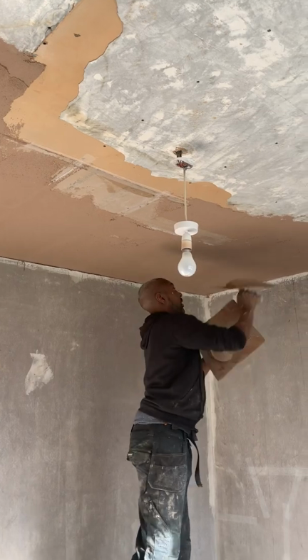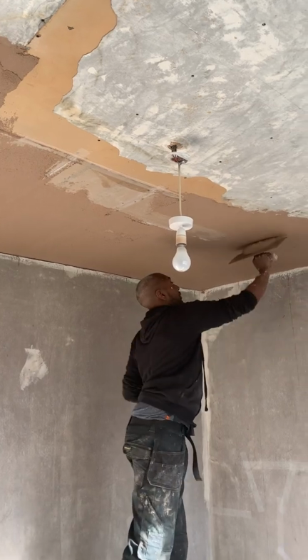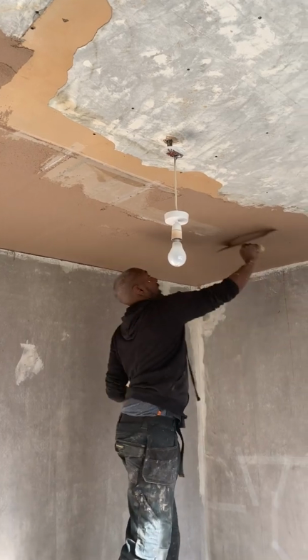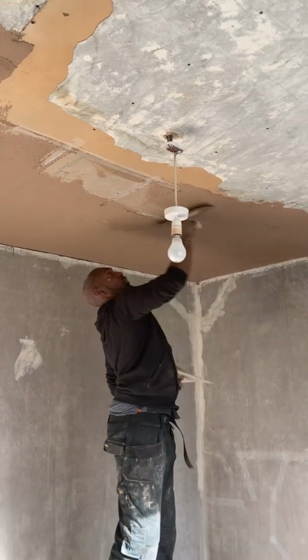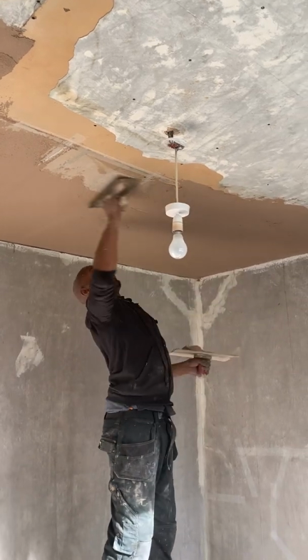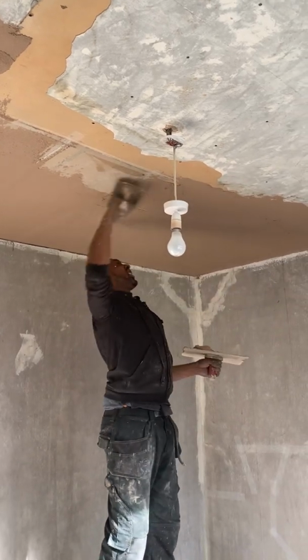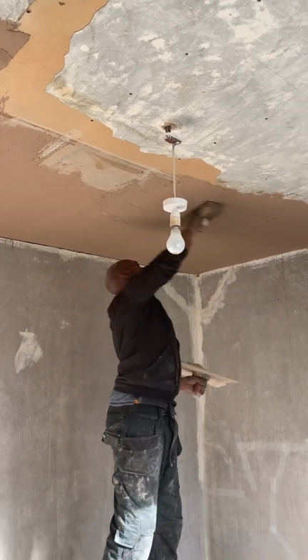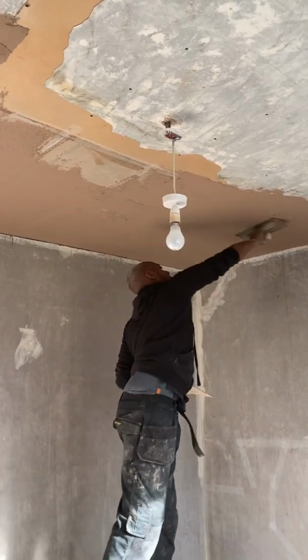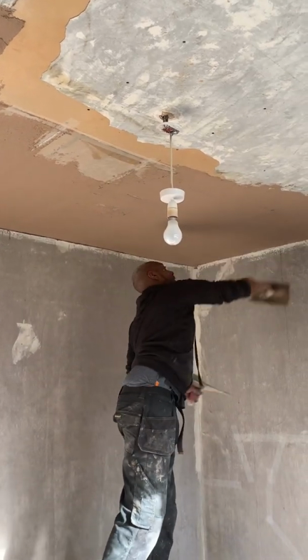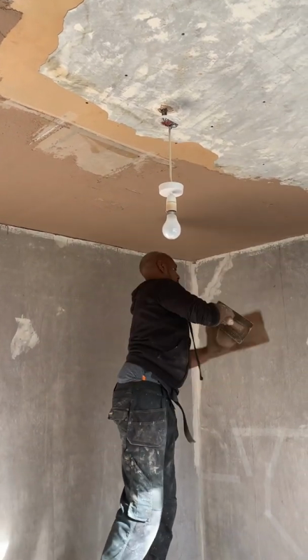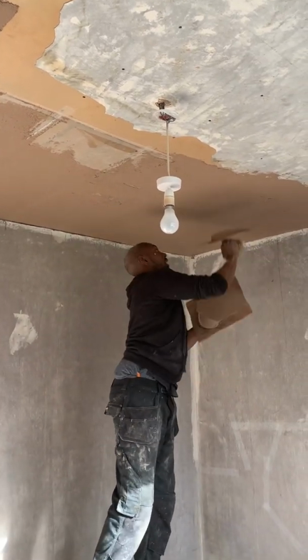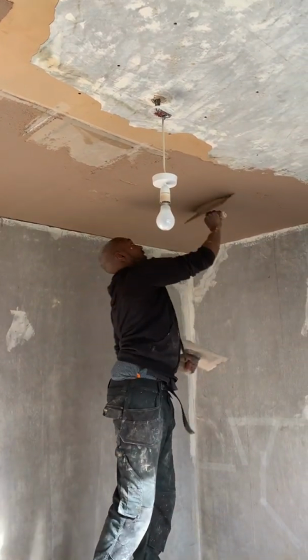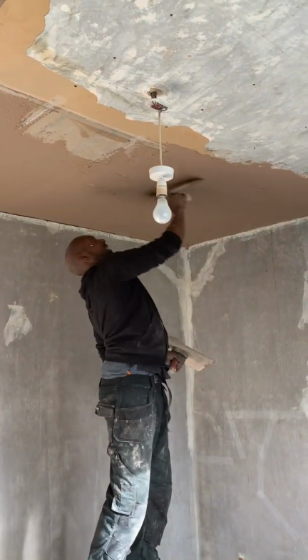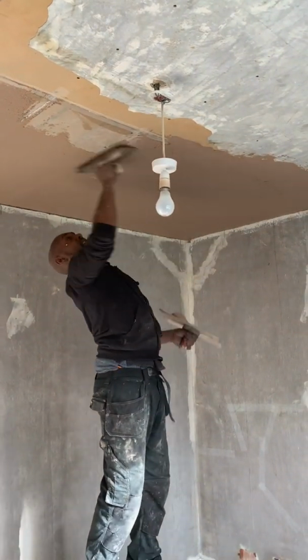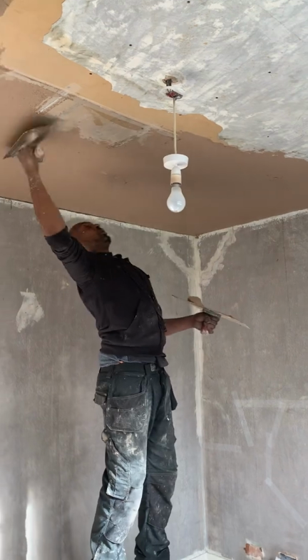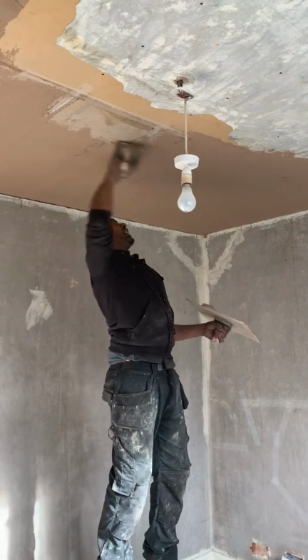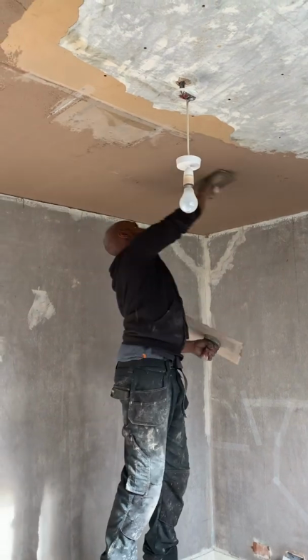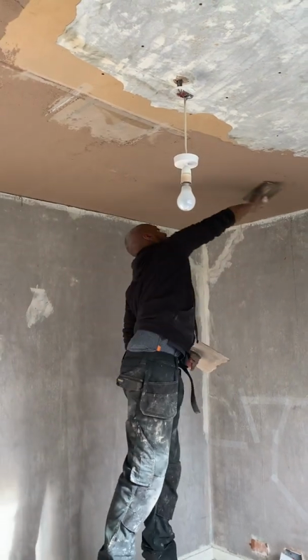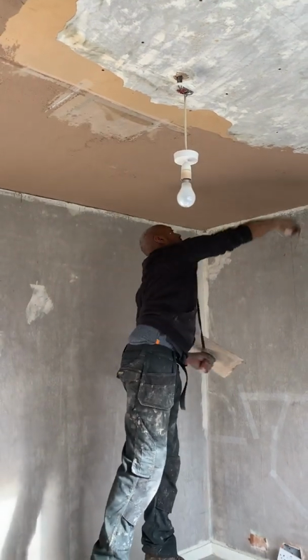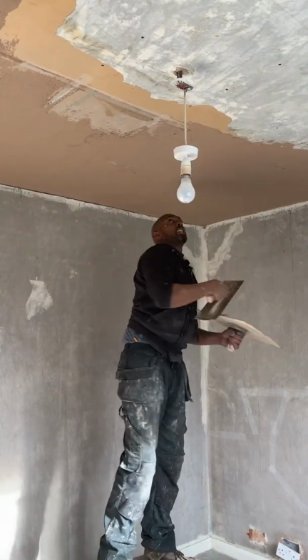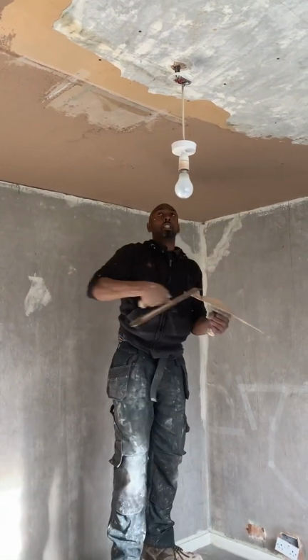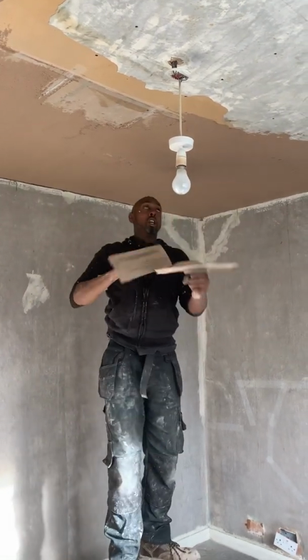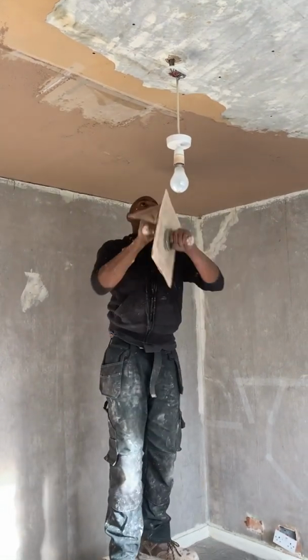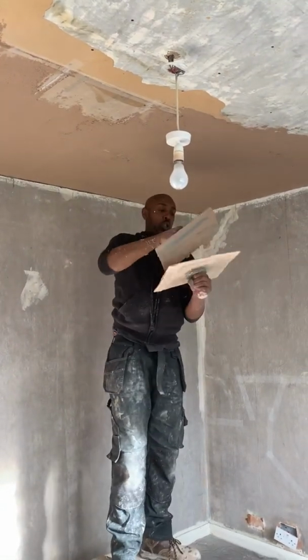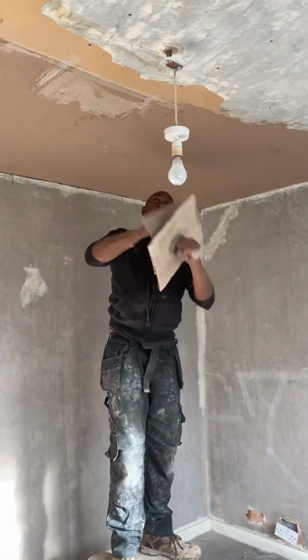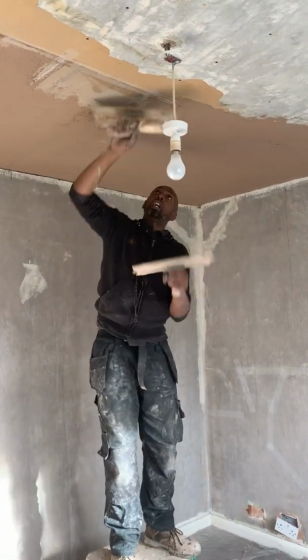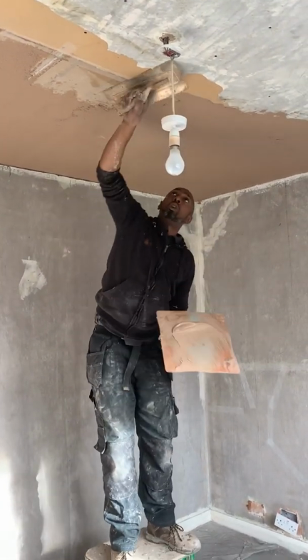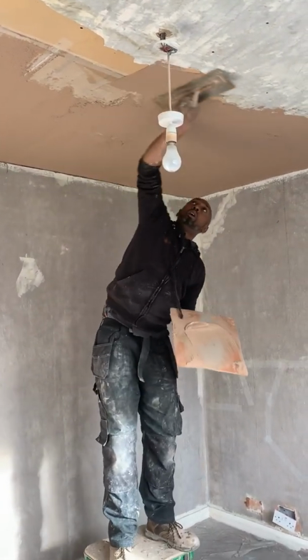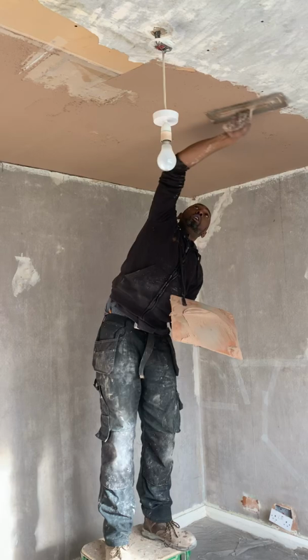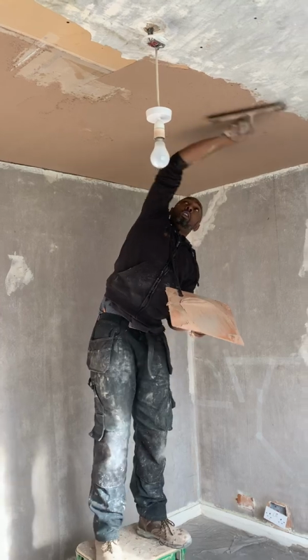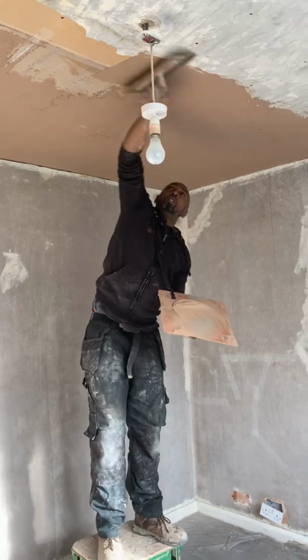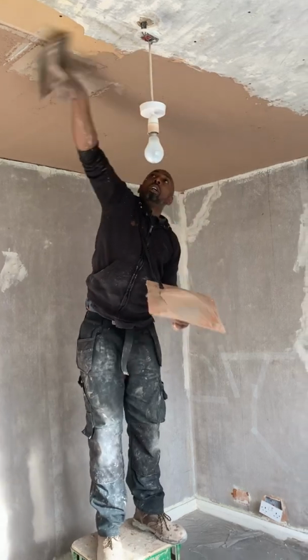So what I'm doing now is literally a cream coat, and then we're going to use the speed skin to see what sort of levels we've got and the flatness. And once that's all done, we'll trowel it all up and it'll be done.